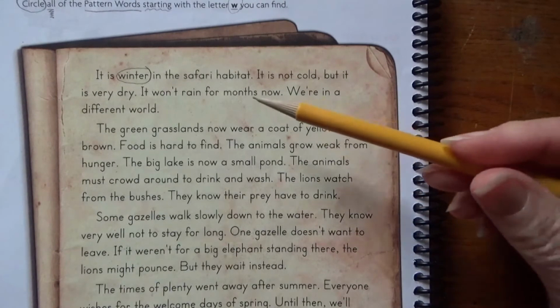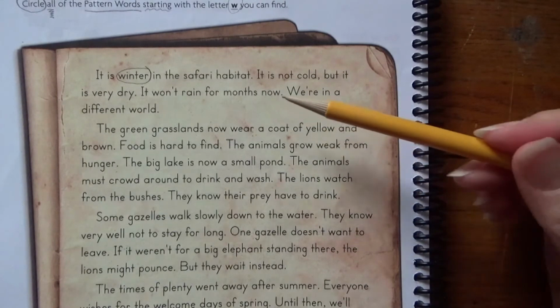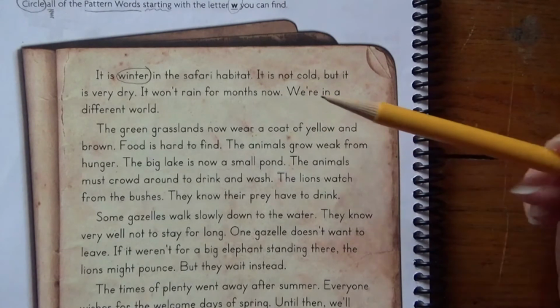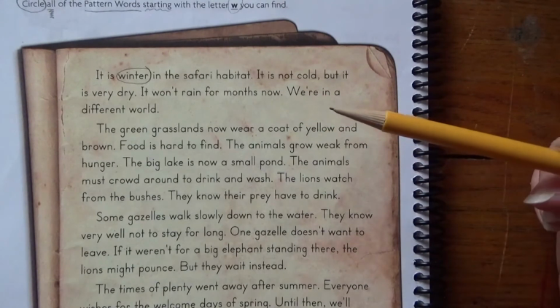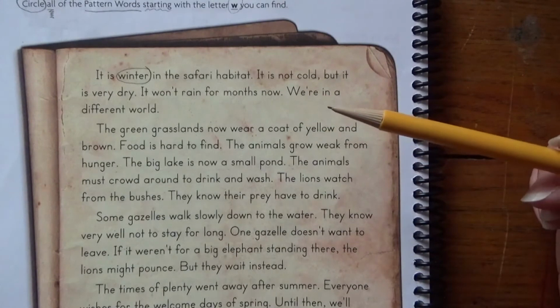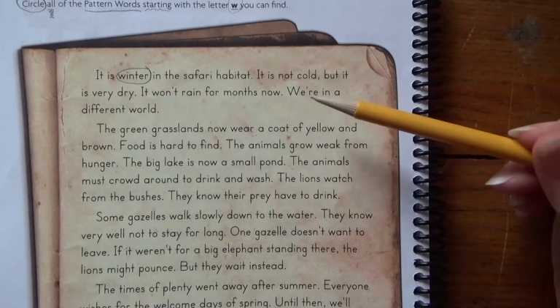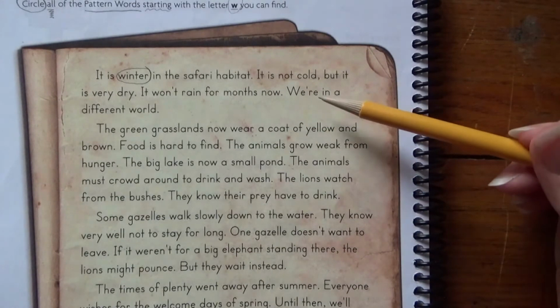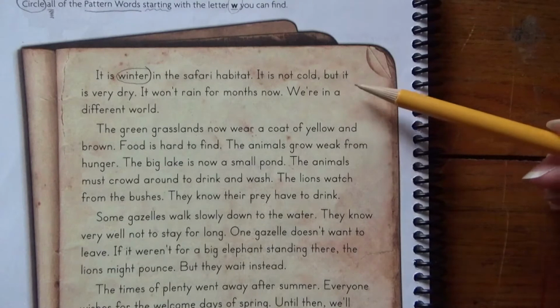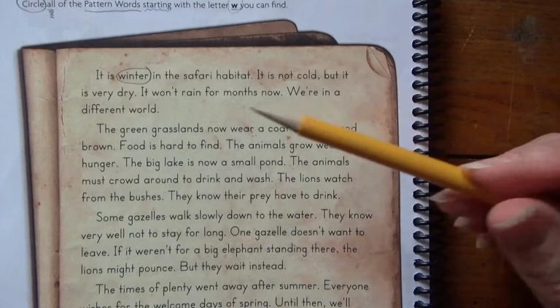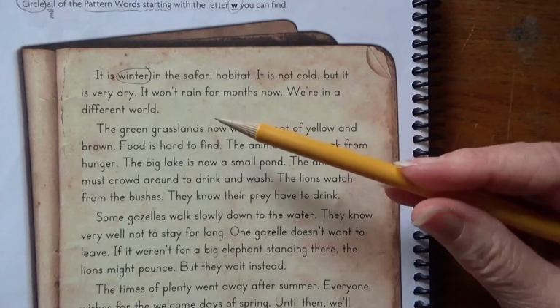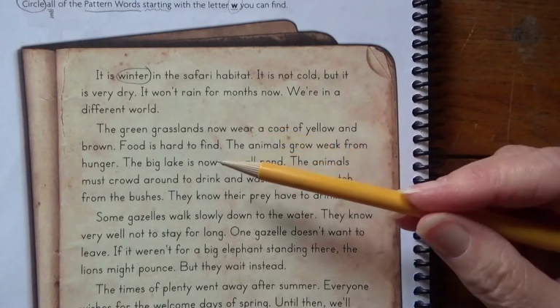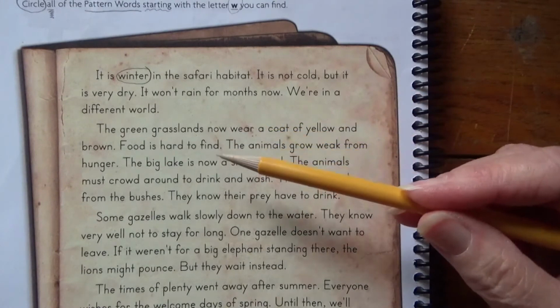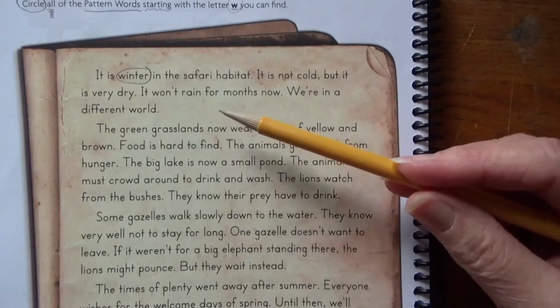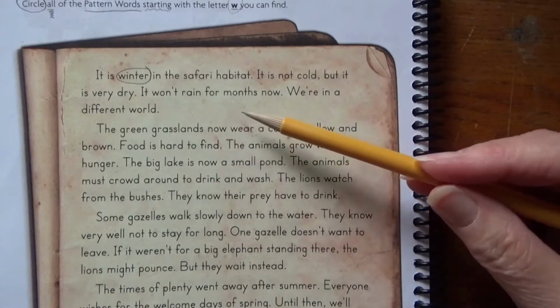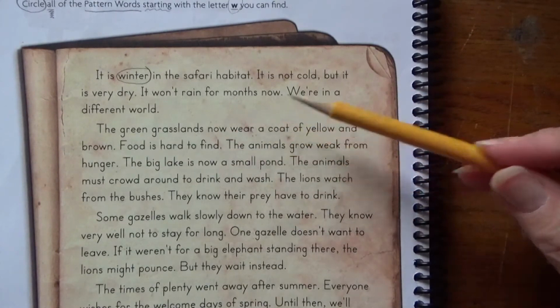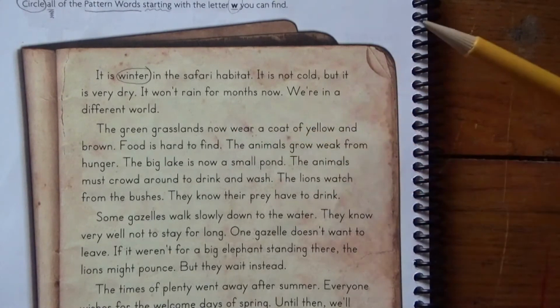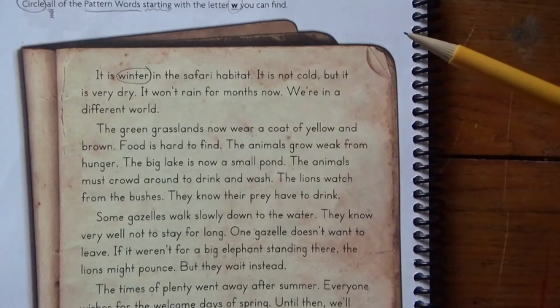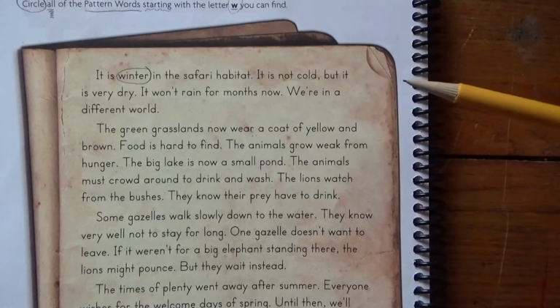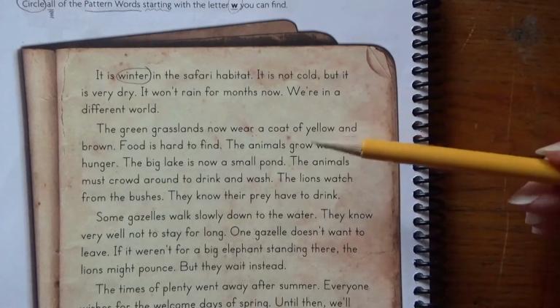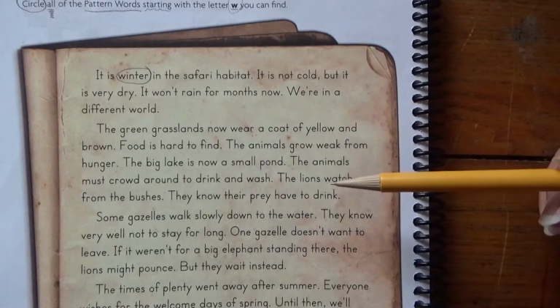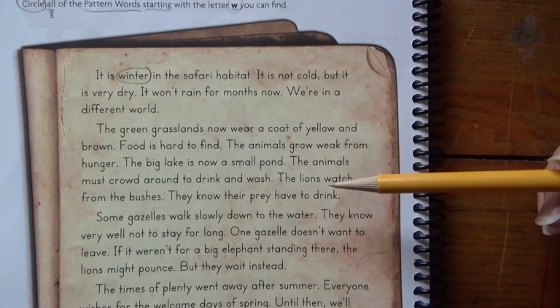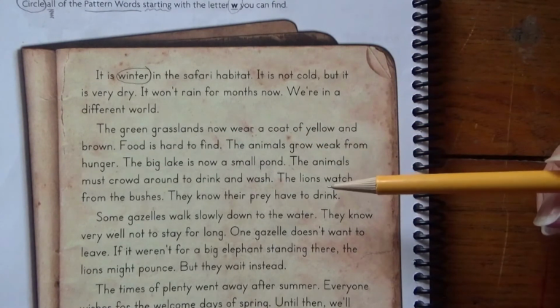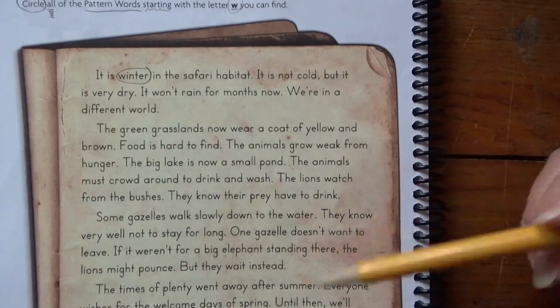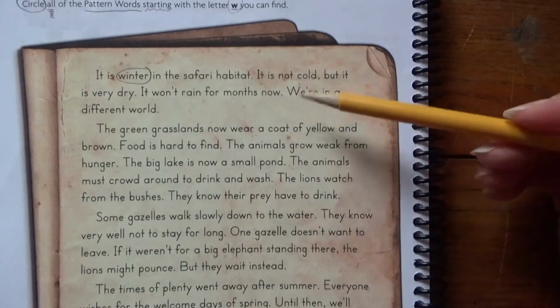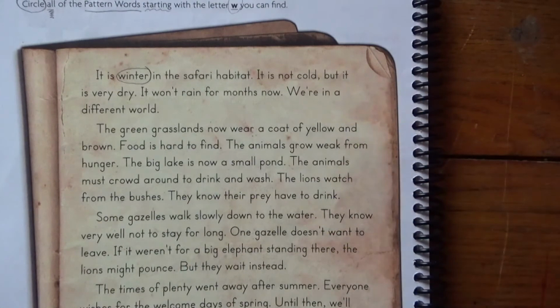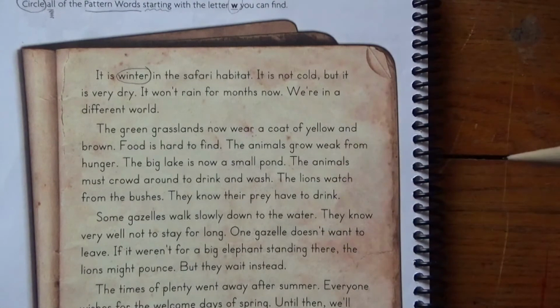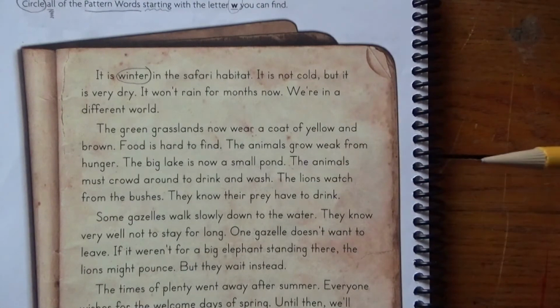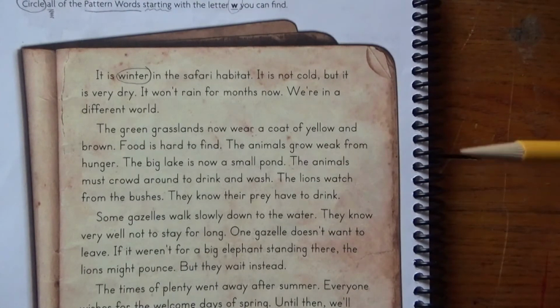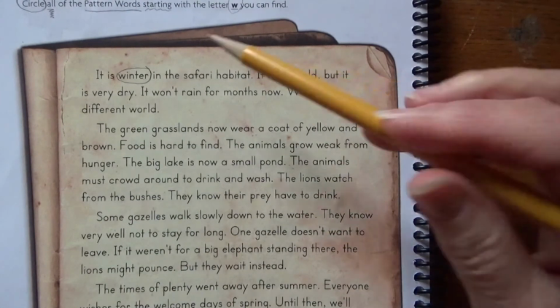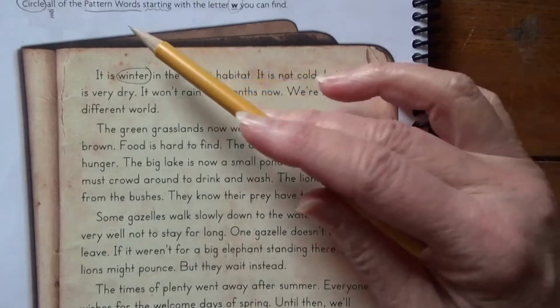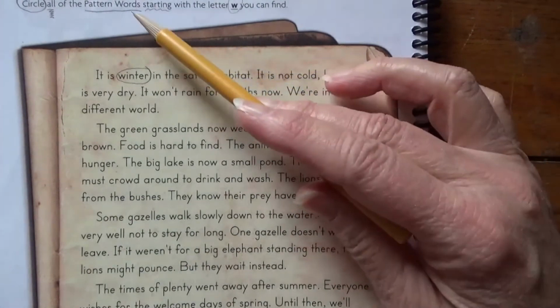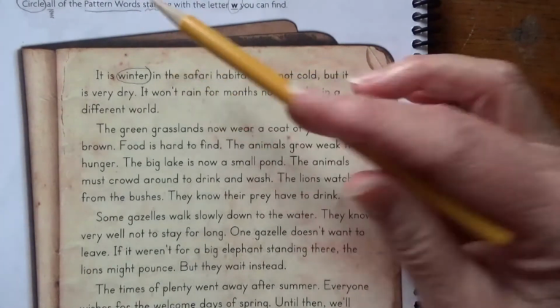It is winter in the safari habitat. It is not cold, but it is very dry. It won't rain for months now. We're in a different world. You're going to go back and circle those pattern words.